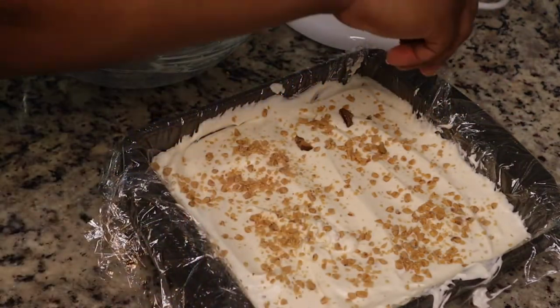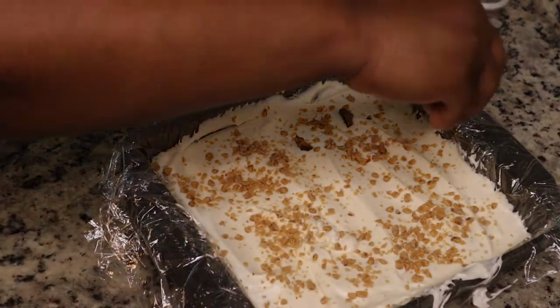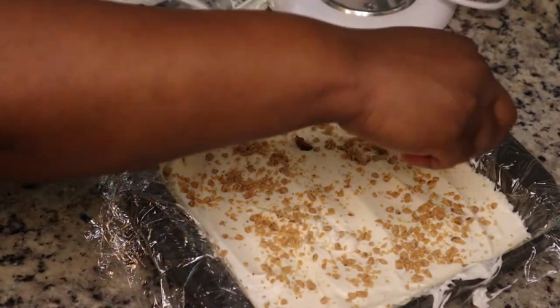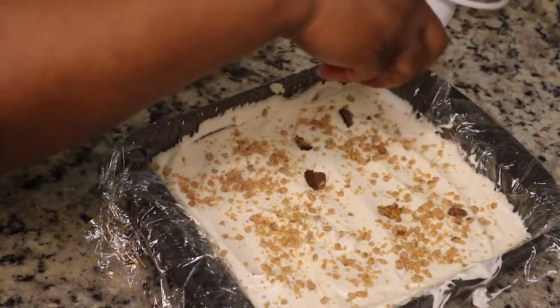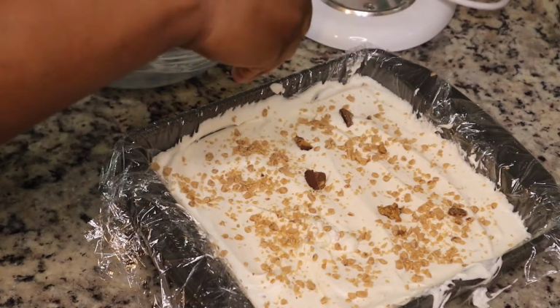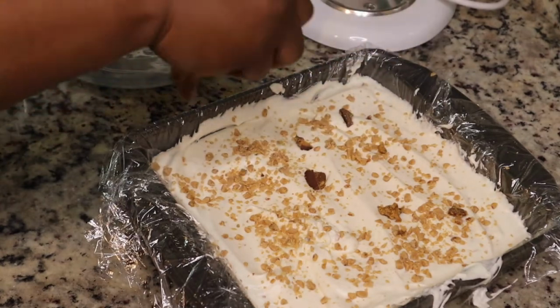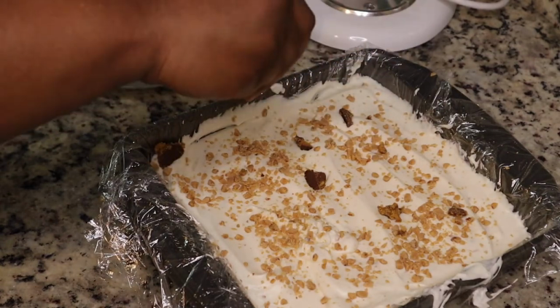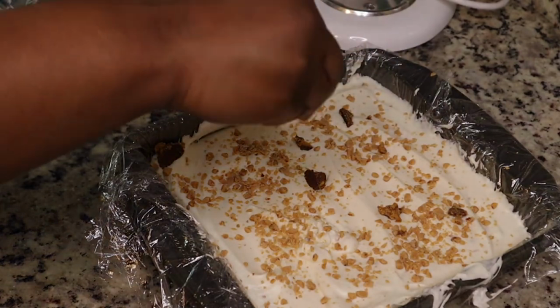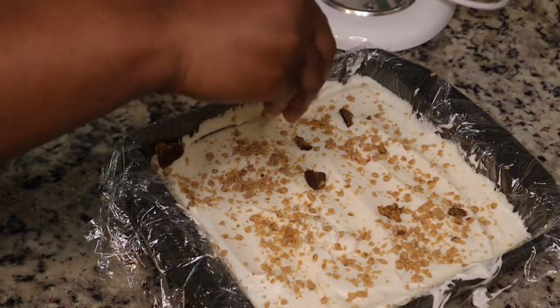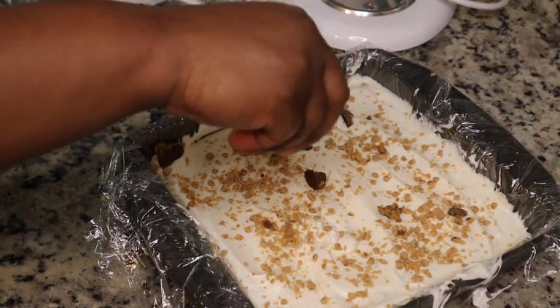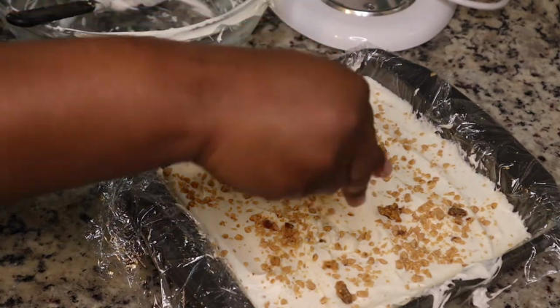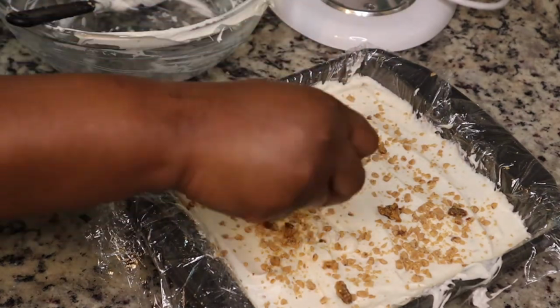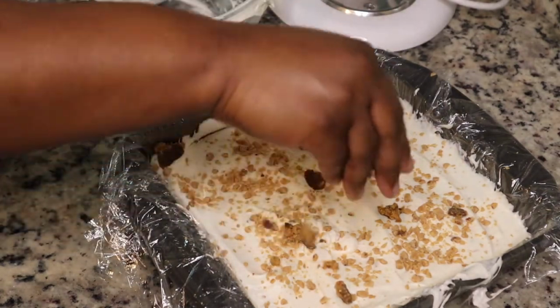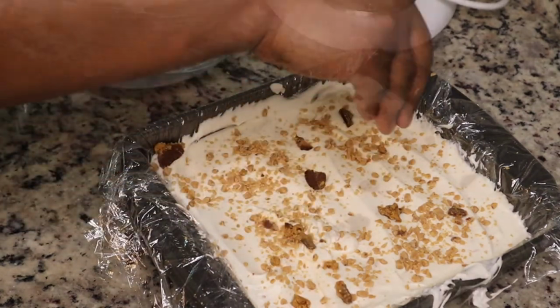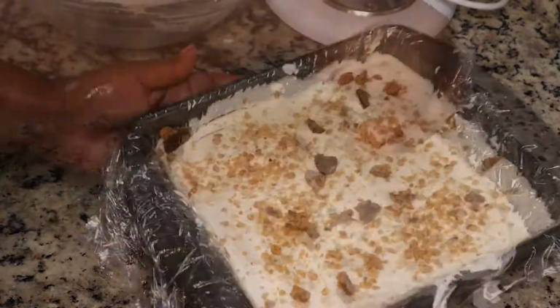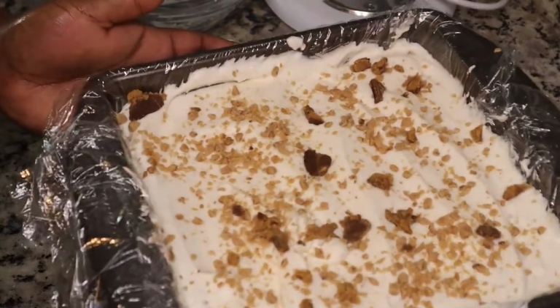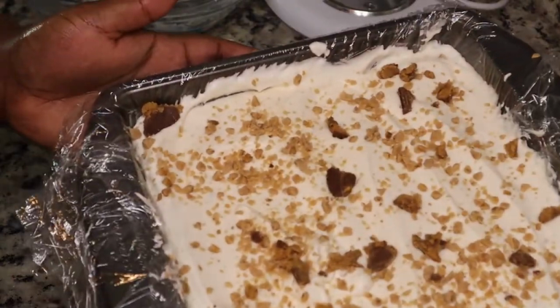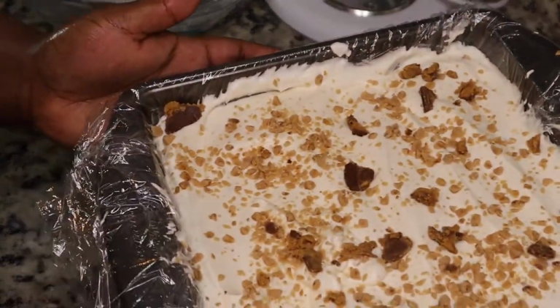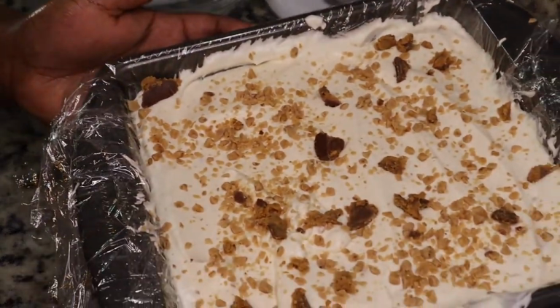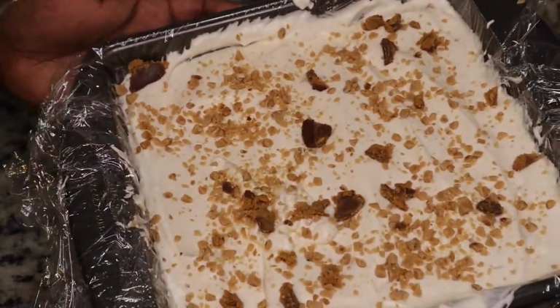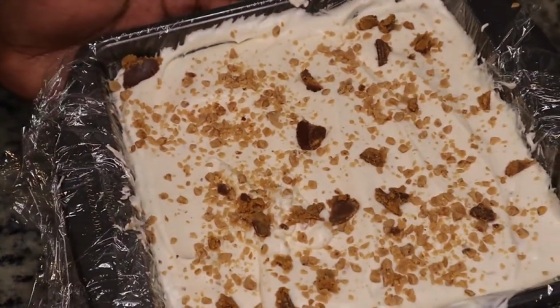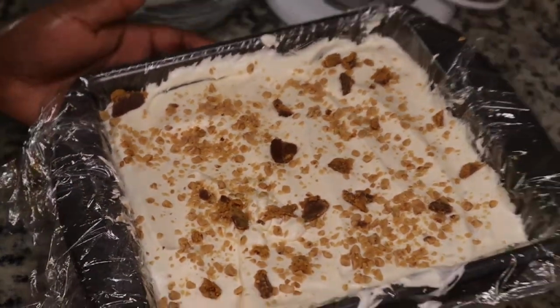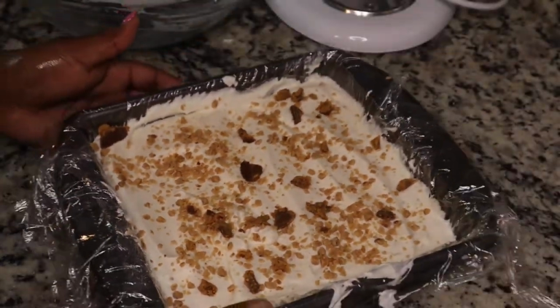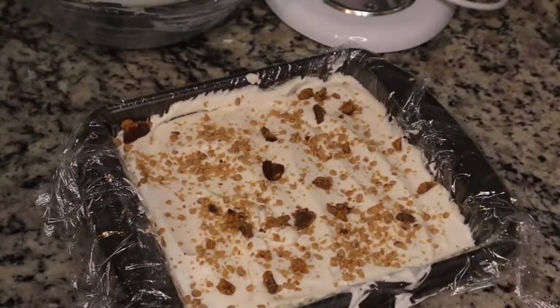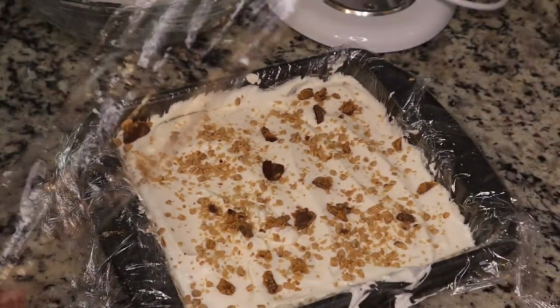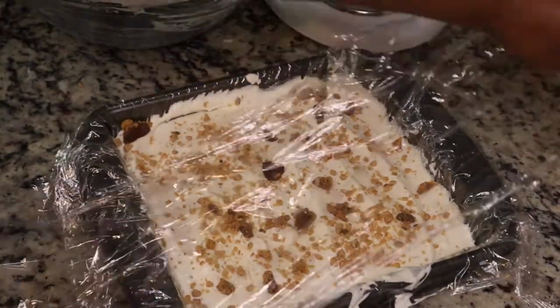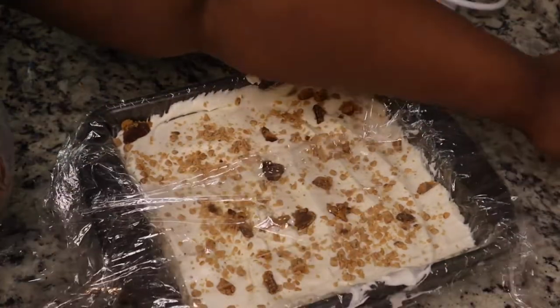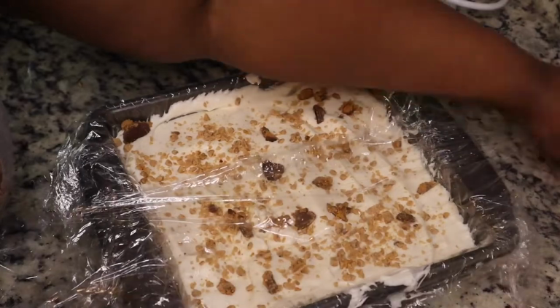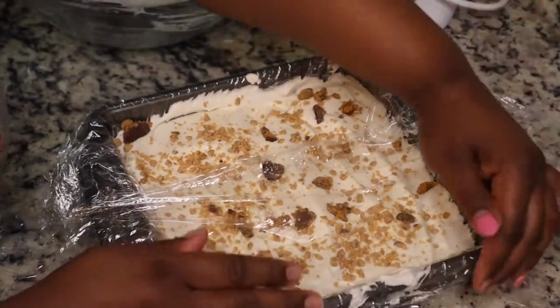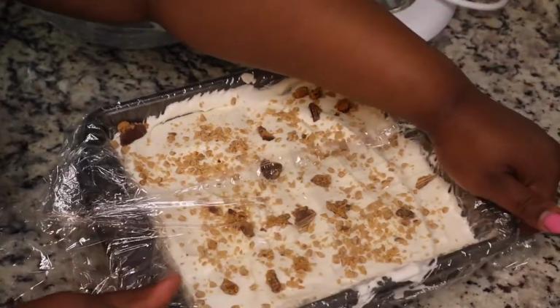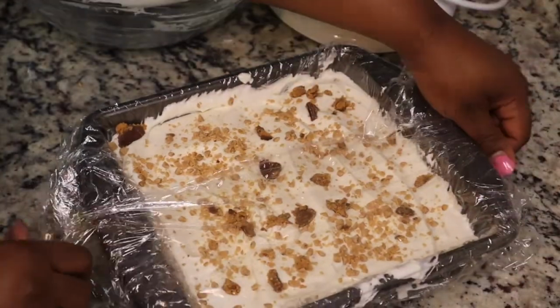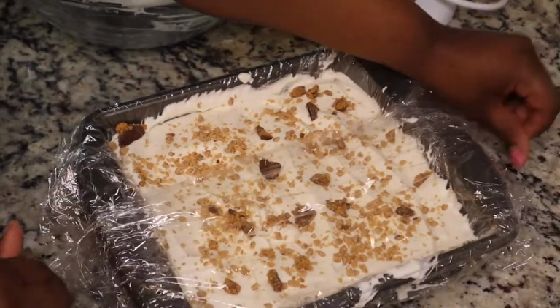You serve it up with whatever you want. I ended up just putting some peanut butter cups on top. I really enjoyed this ice cream — it tastes like something you would get at the store.